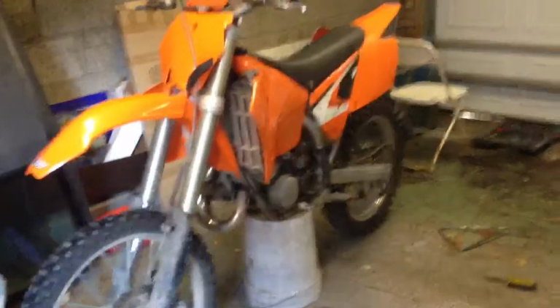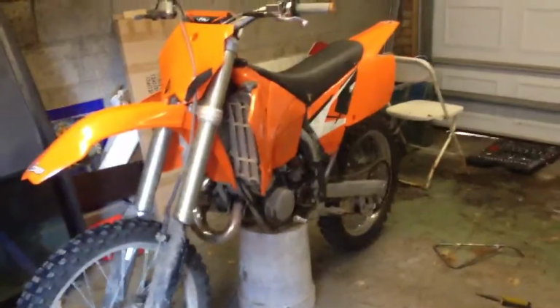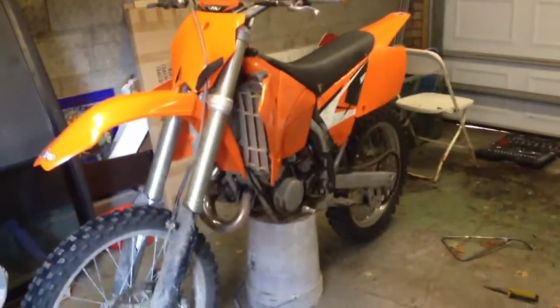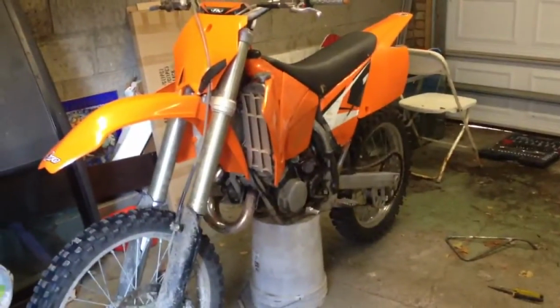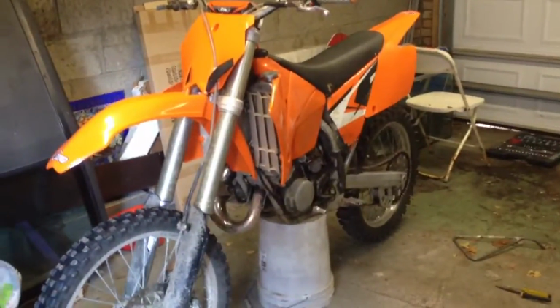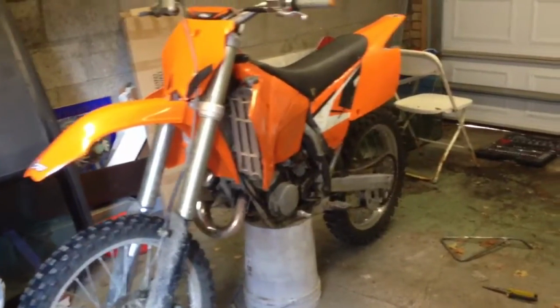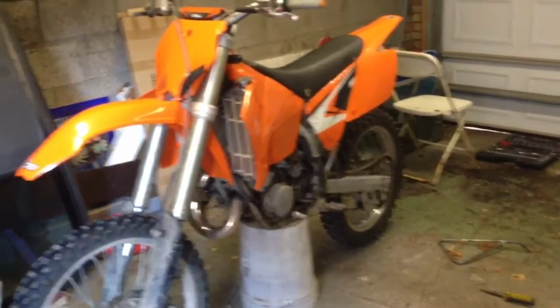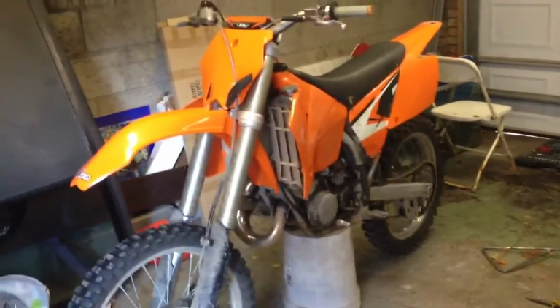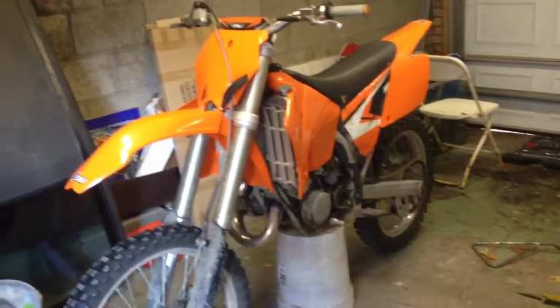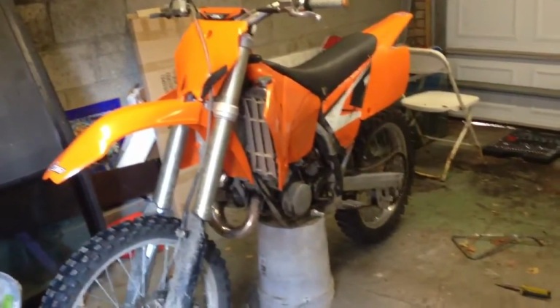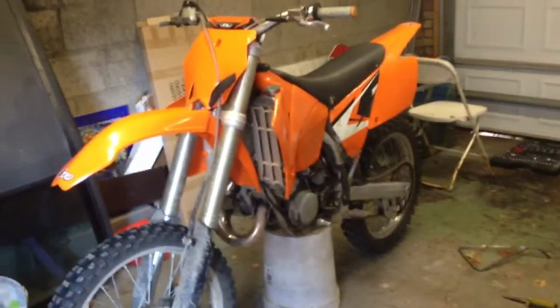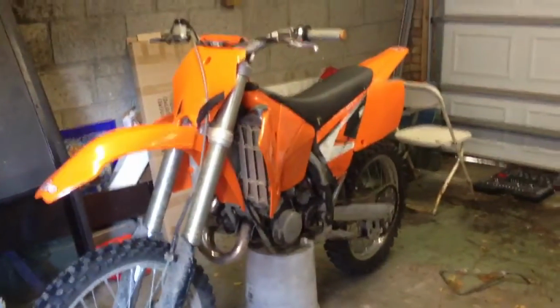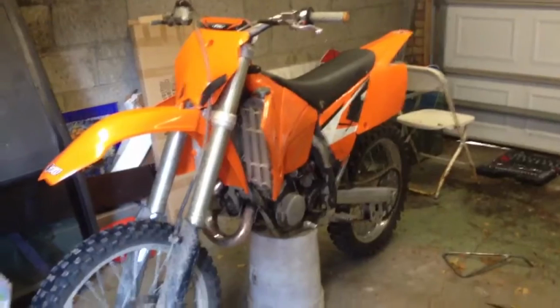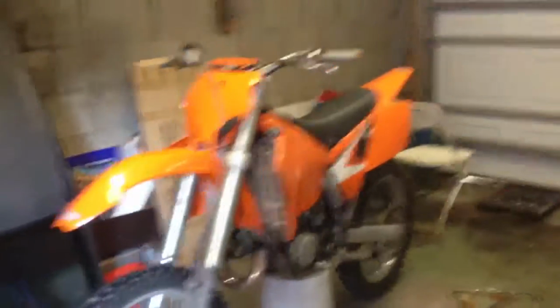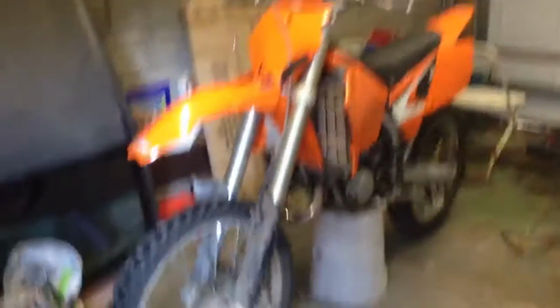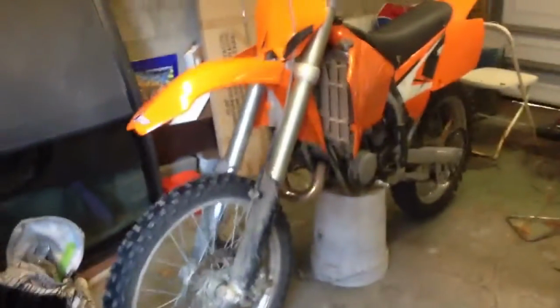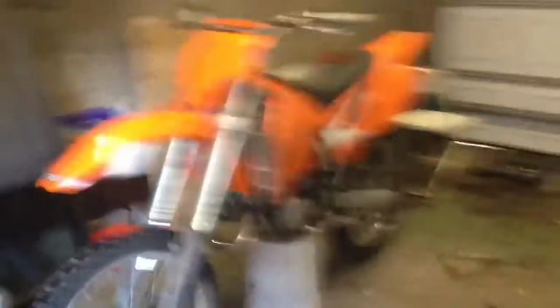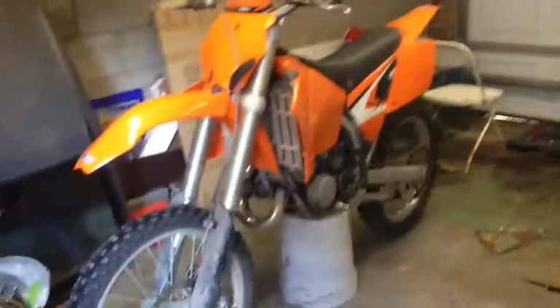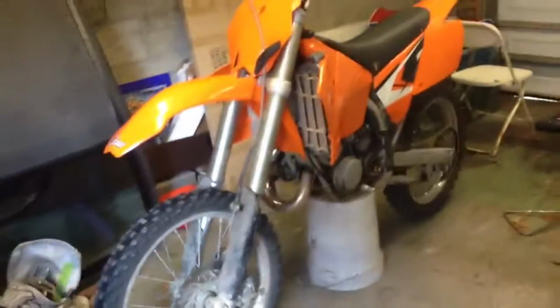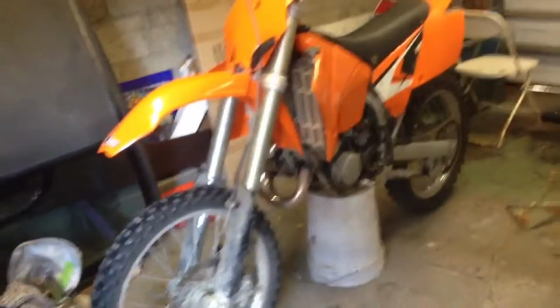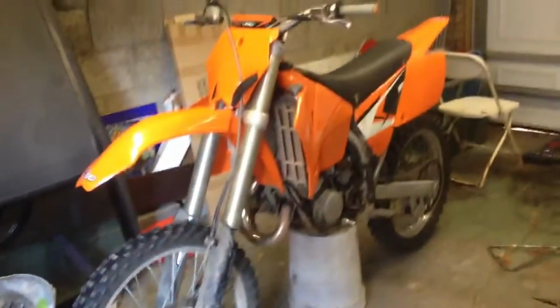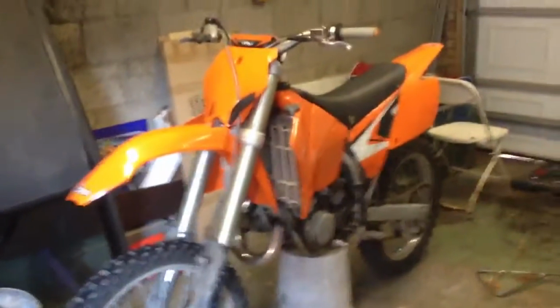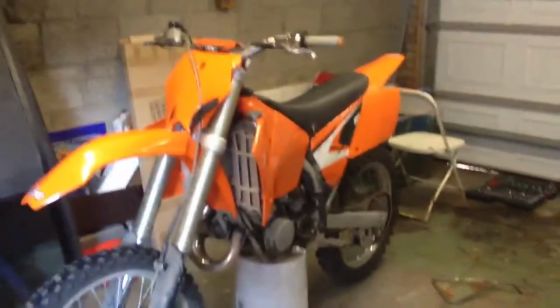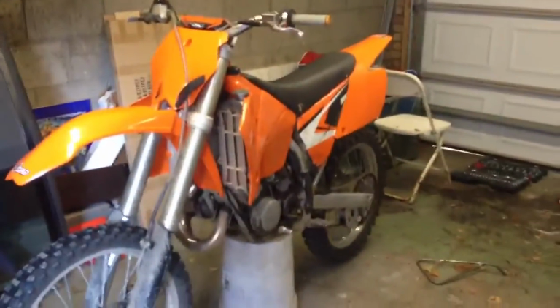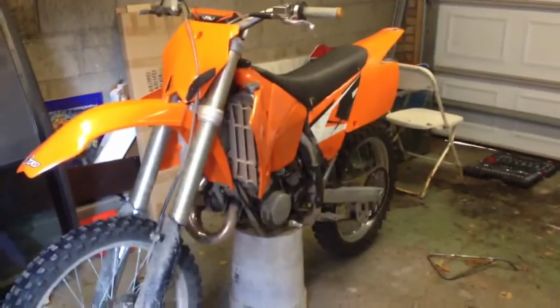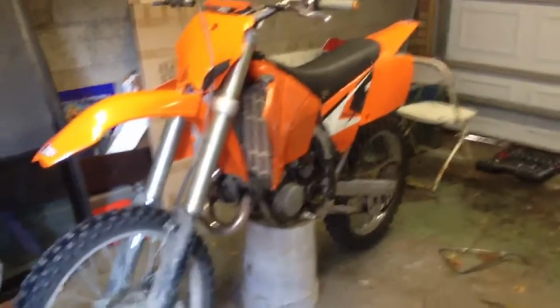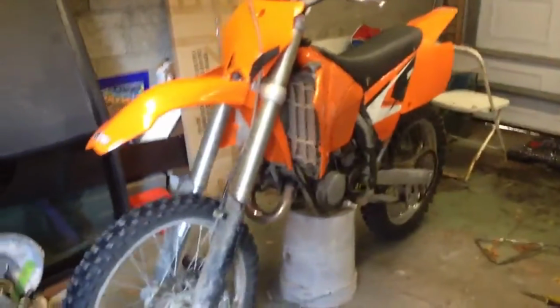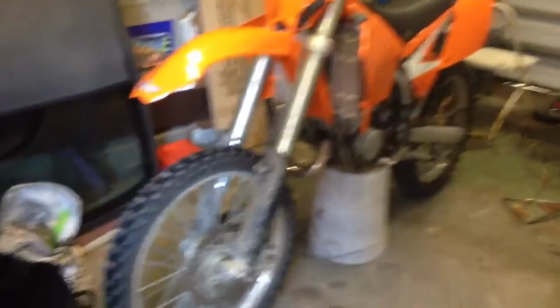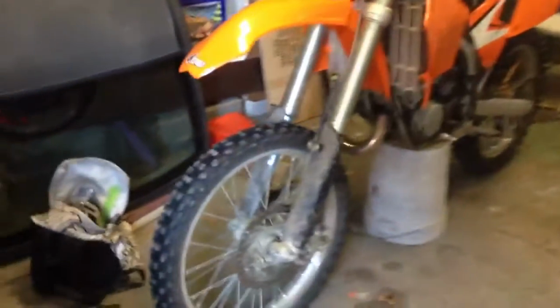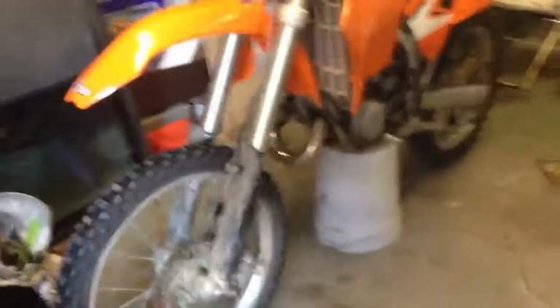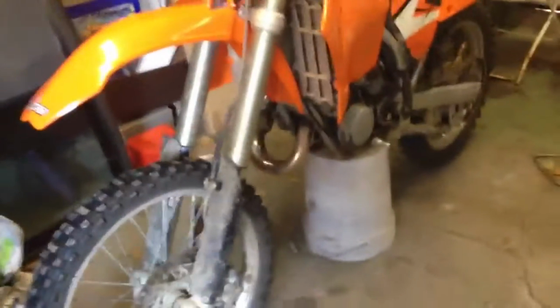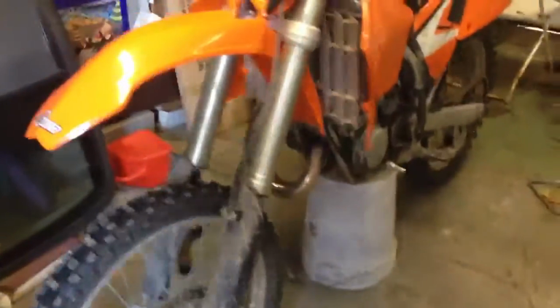Hey guys, this is how you put in some new coolant and drain out the coolant on a KTM 125. This is a 2004 model. It's pretty much similar to all the KTM years to change it.